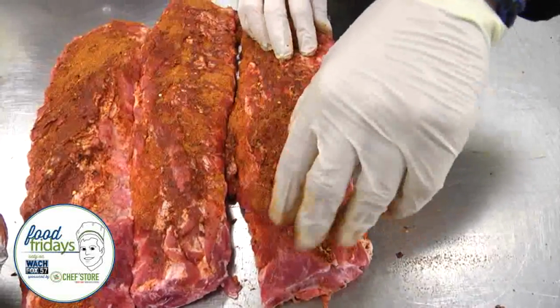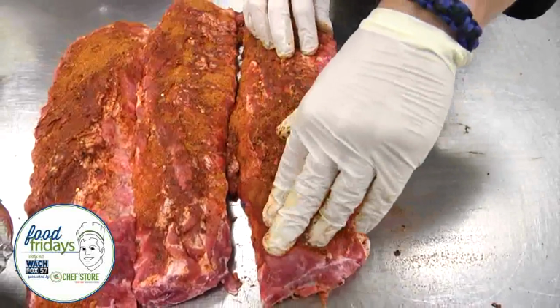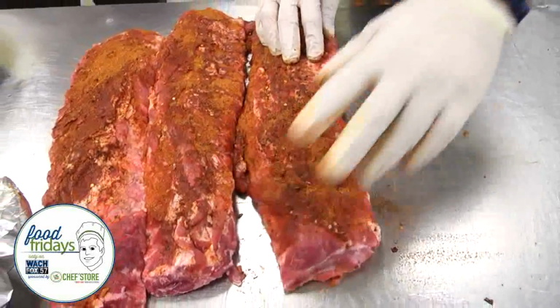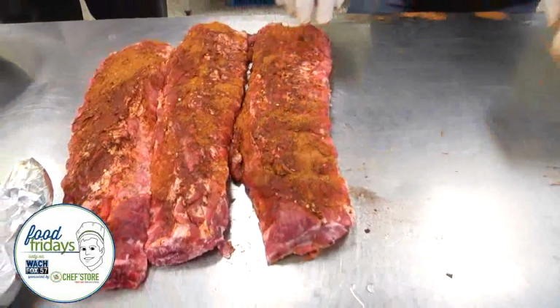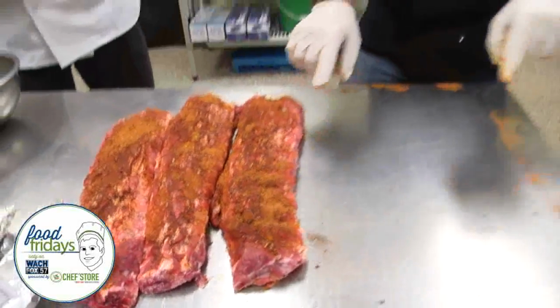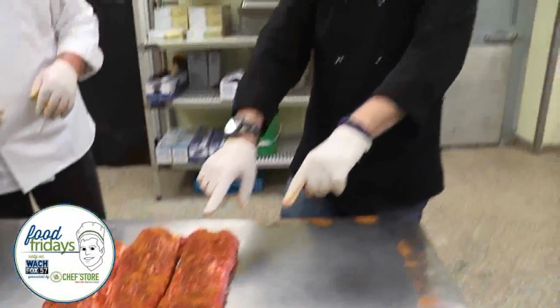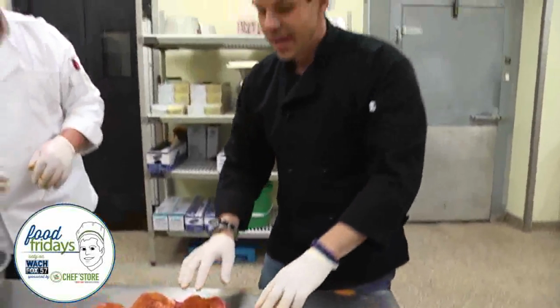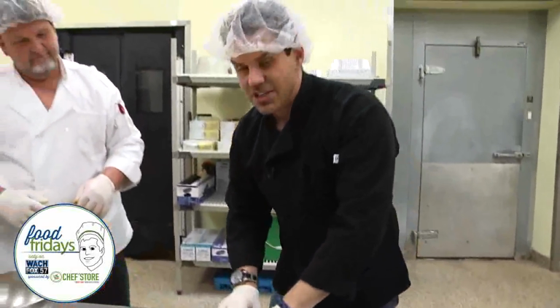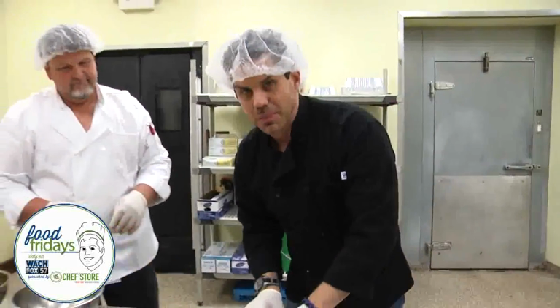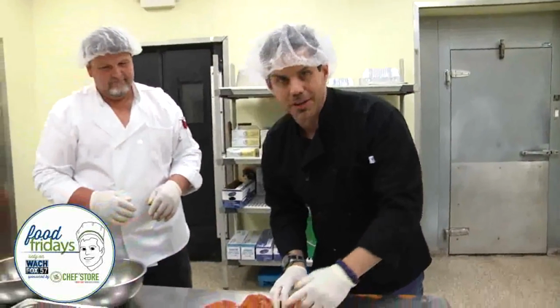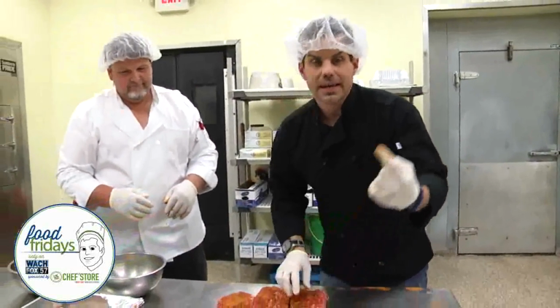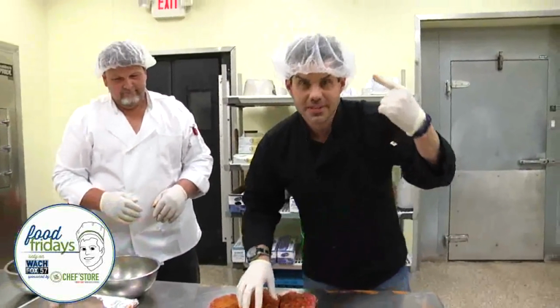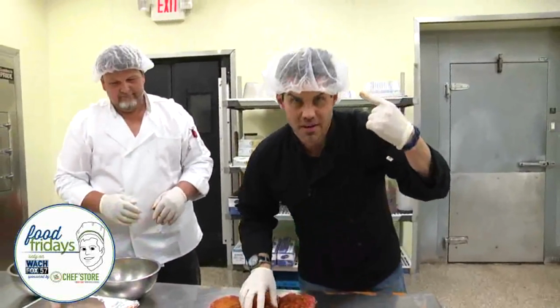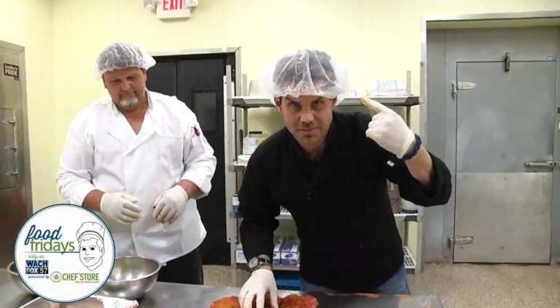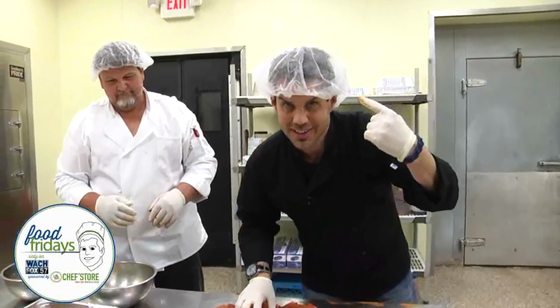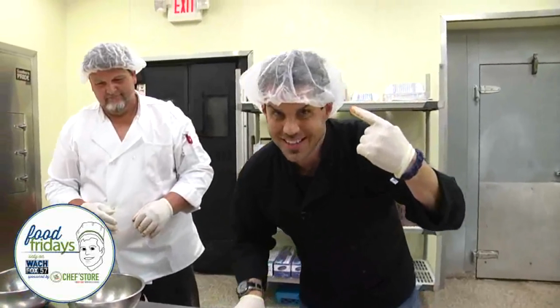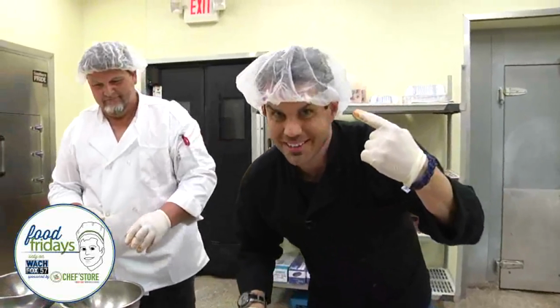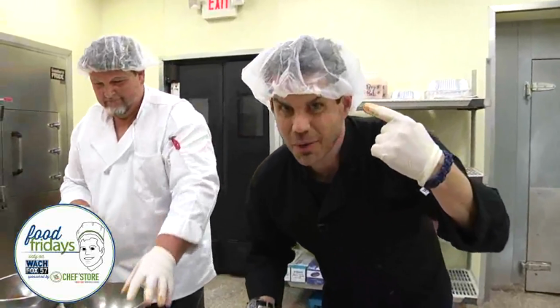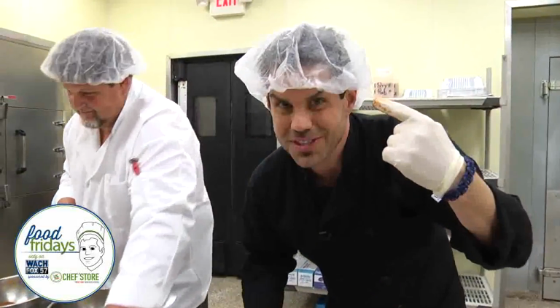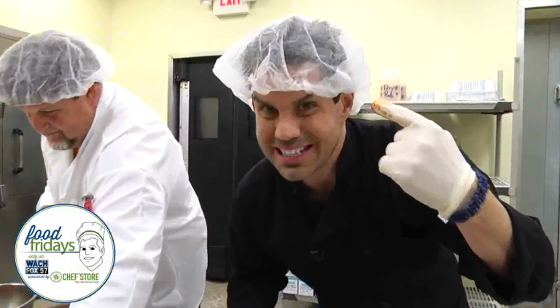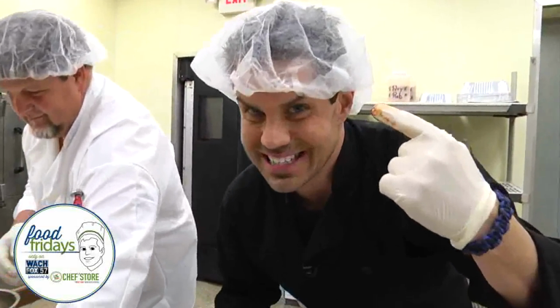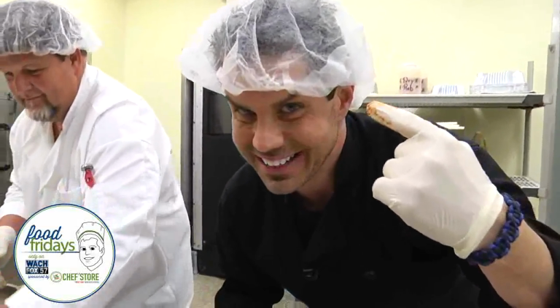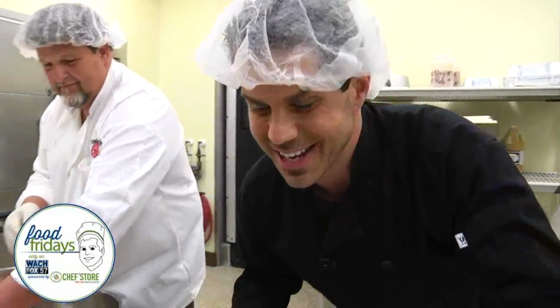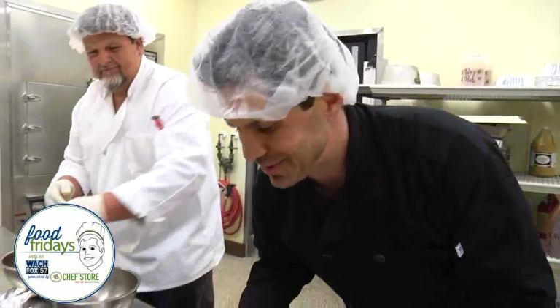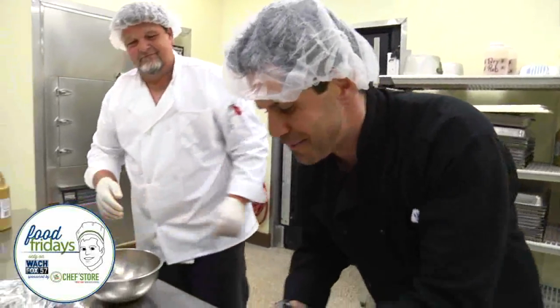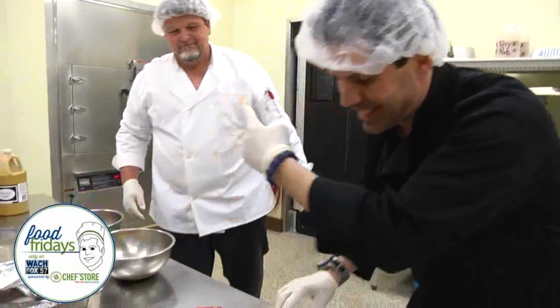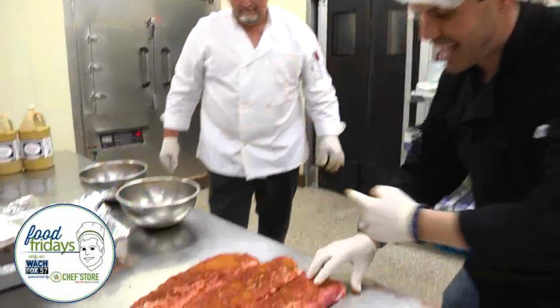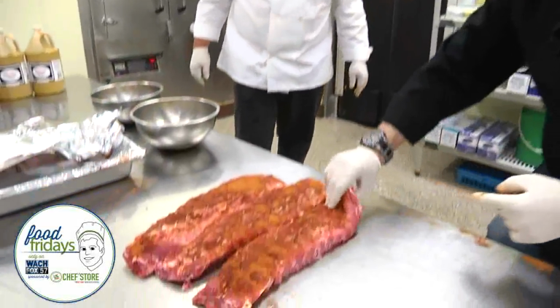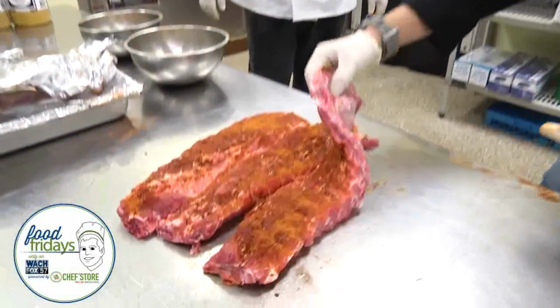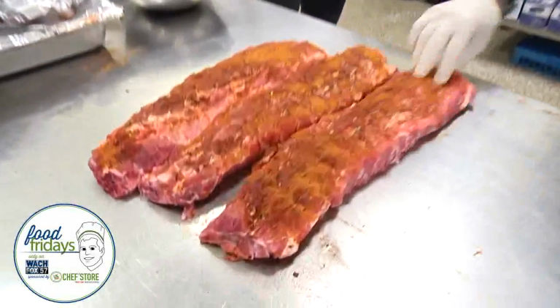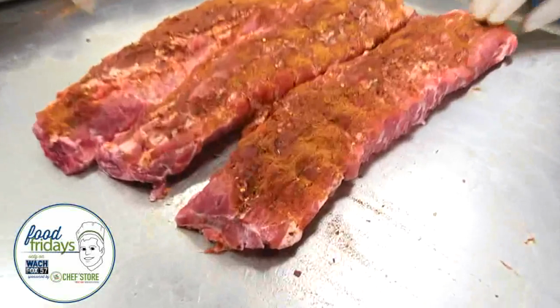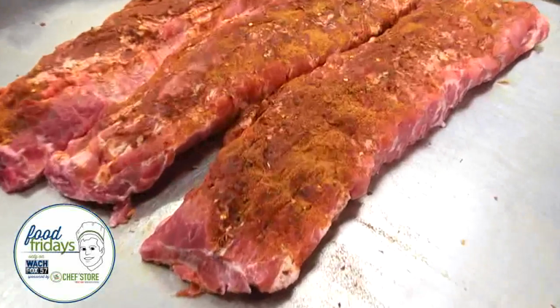Guys, we are live and local in your town at Sheely's Barbecue. This is awesome. I'm going to wear this on my date tonight. Stay with us, we're coming back — TK Kaminer at Sheely's Barbecue.